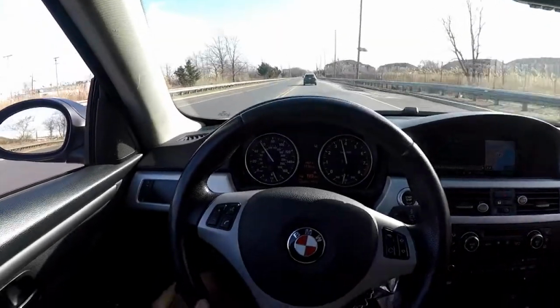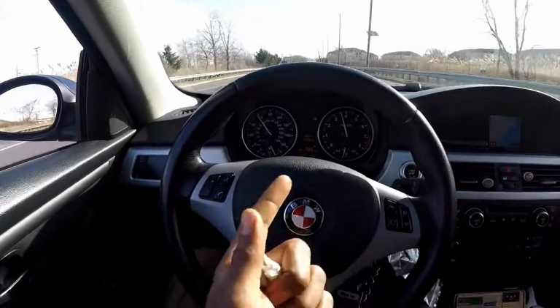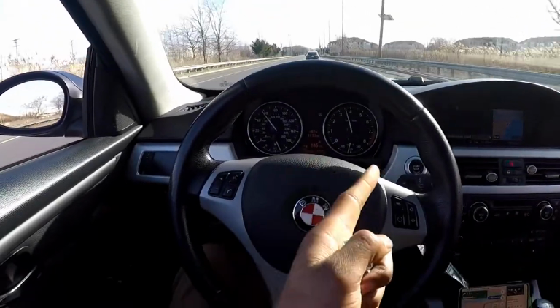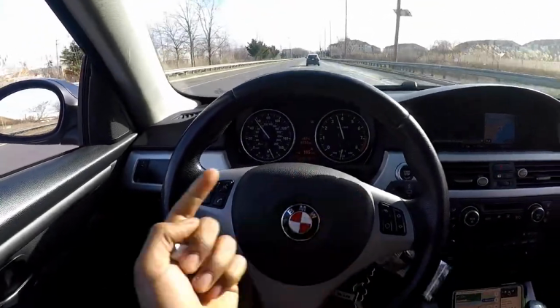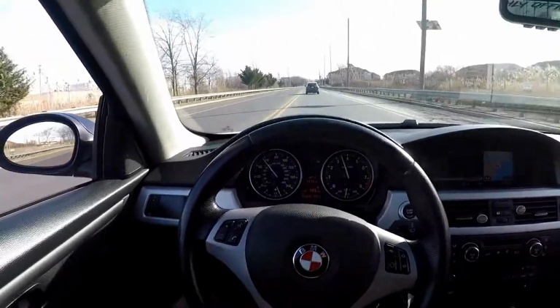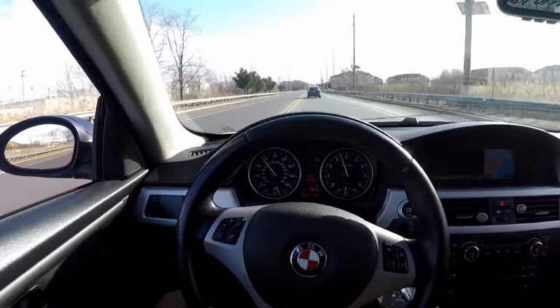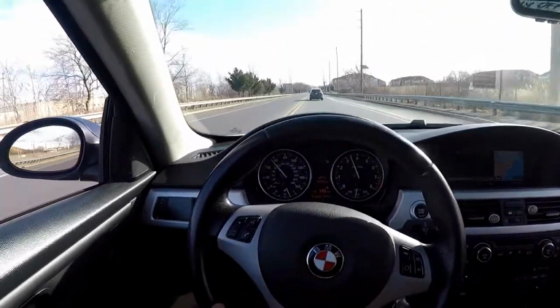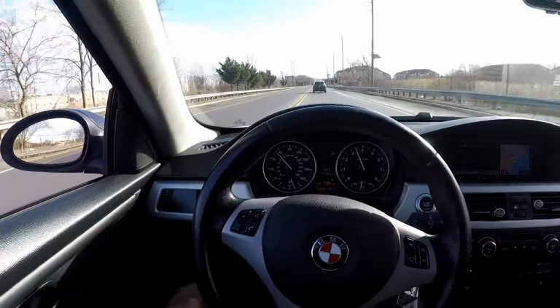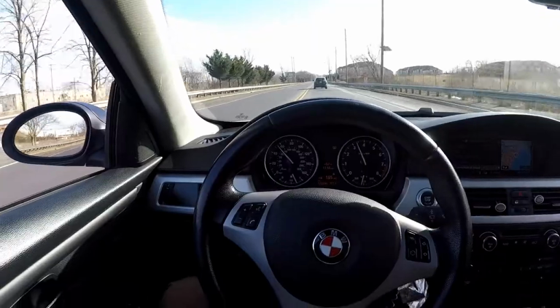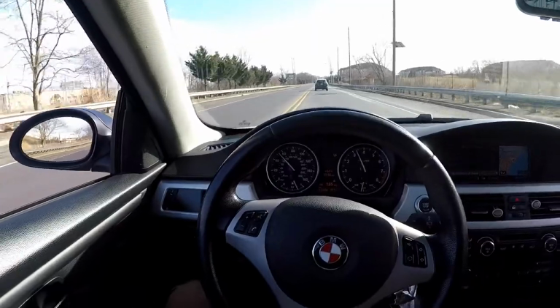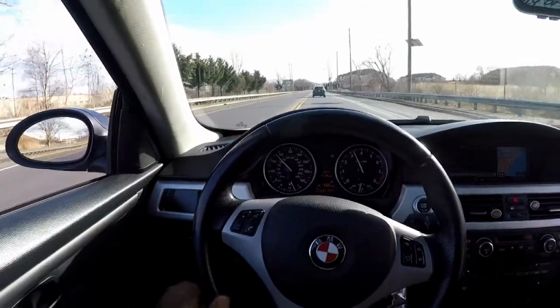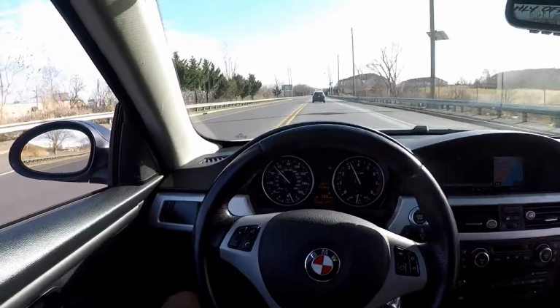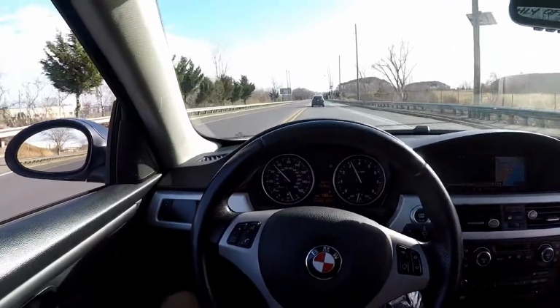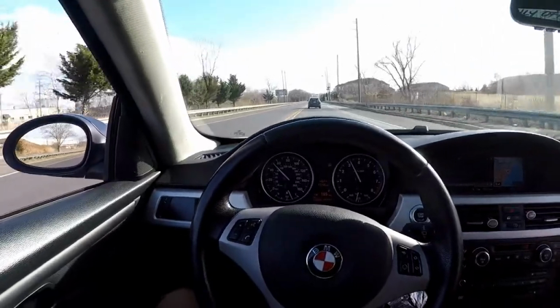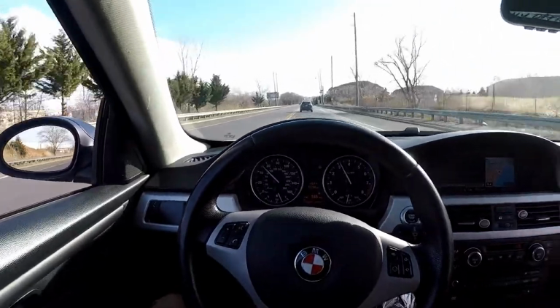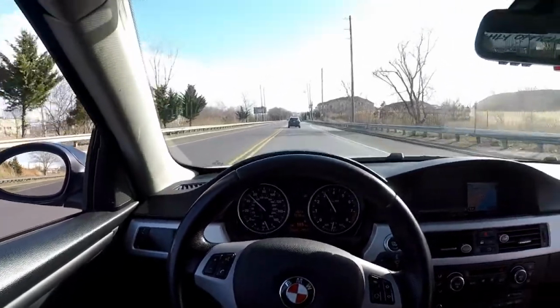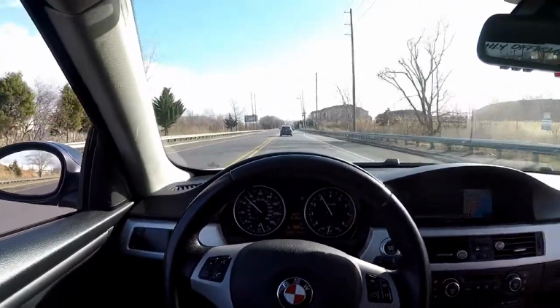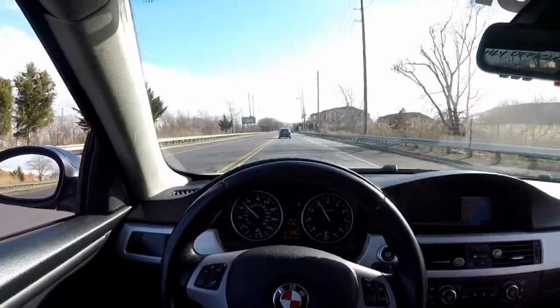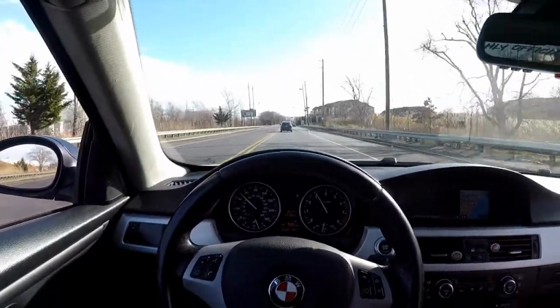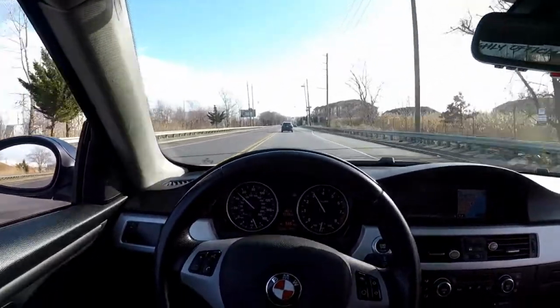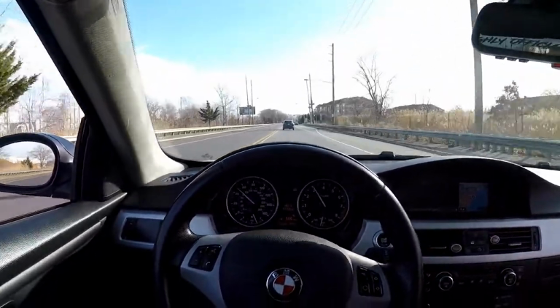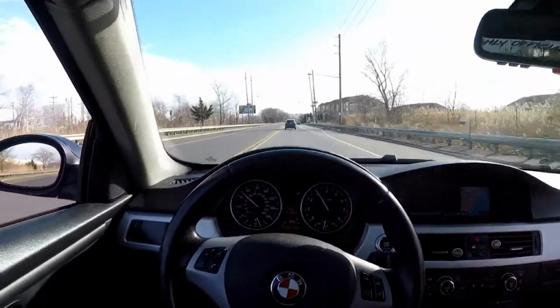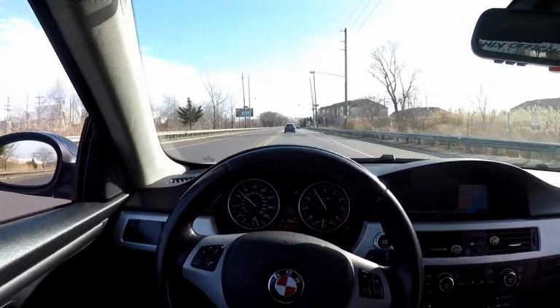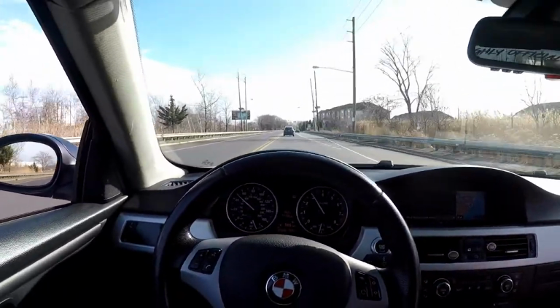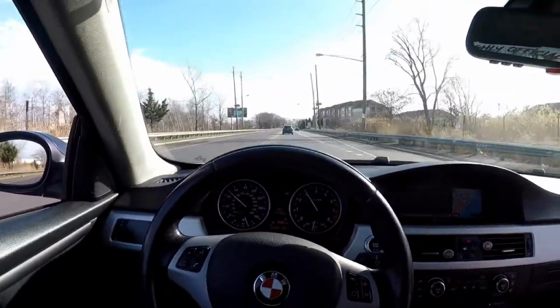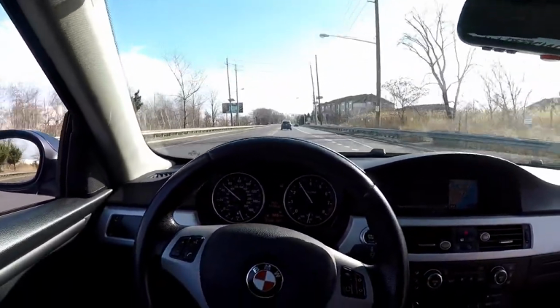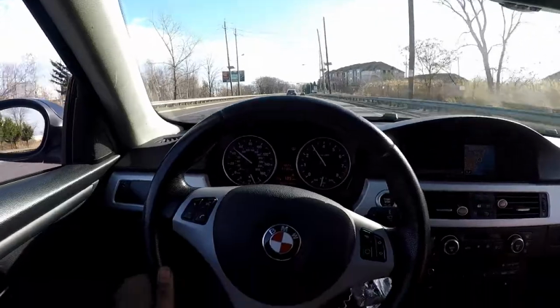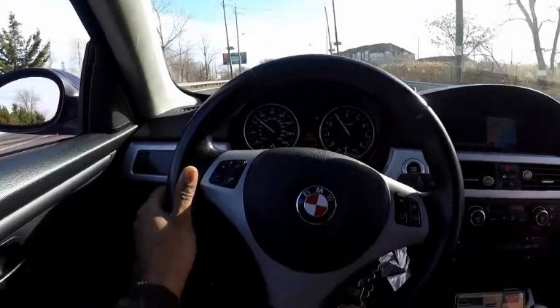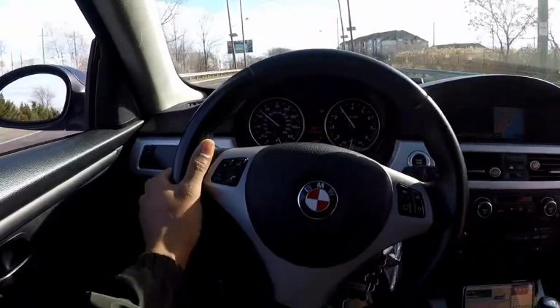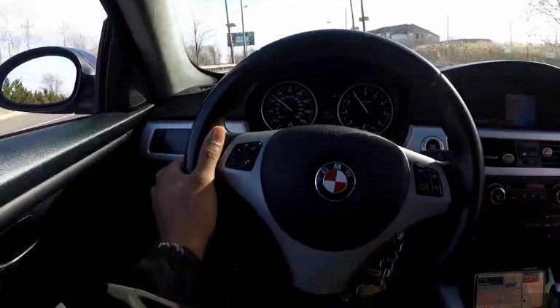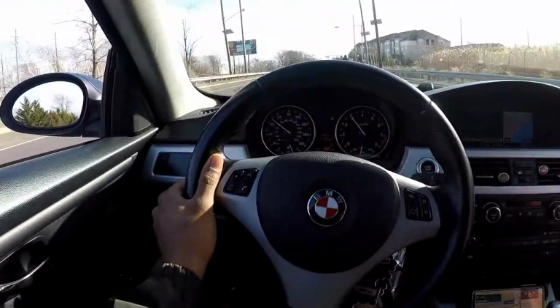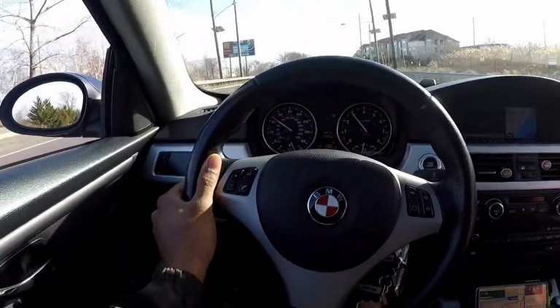Look at my alignment - it's way off right now. Hopefully we get this taken care of today, en route to MP shop.